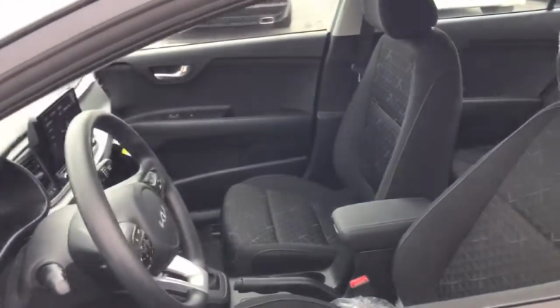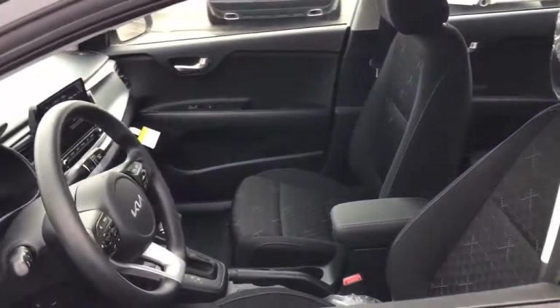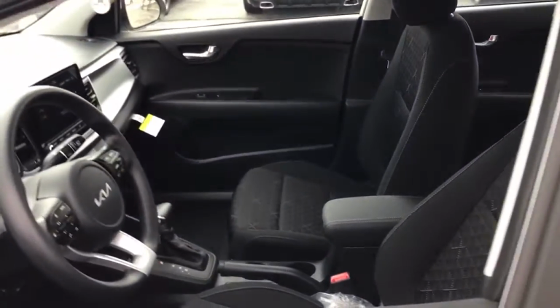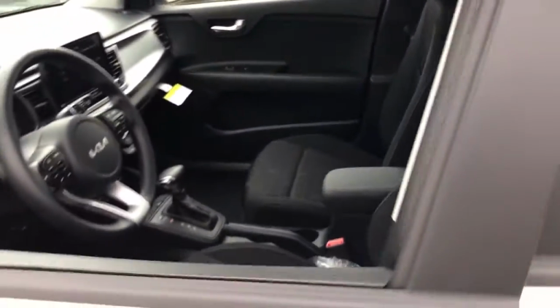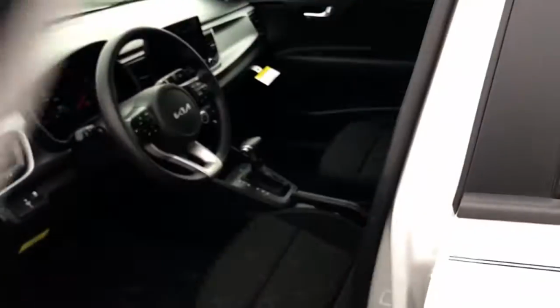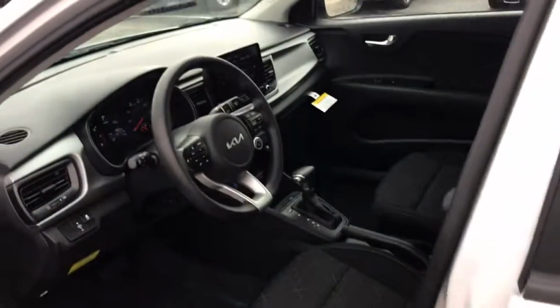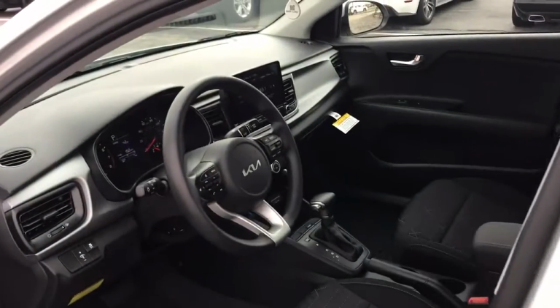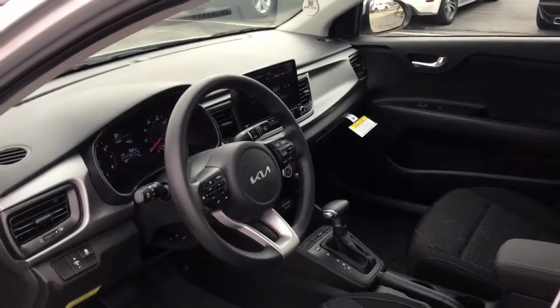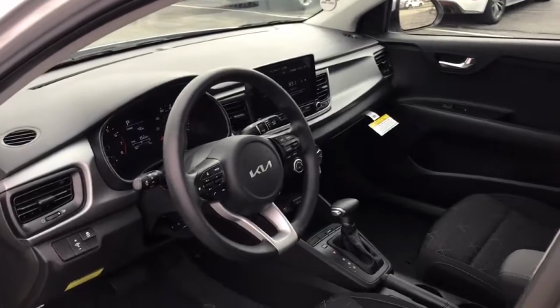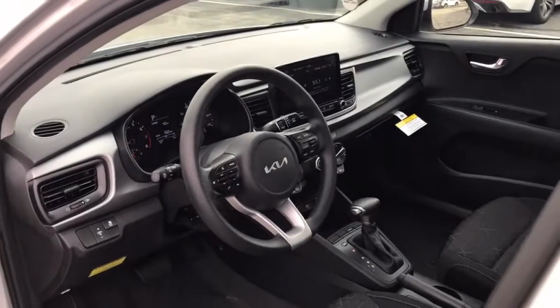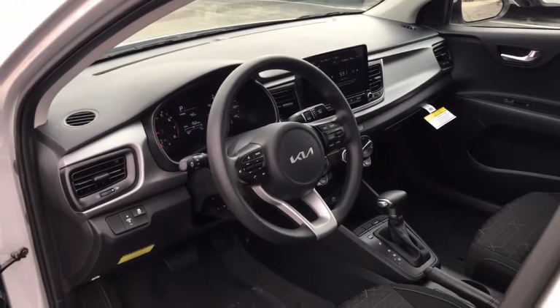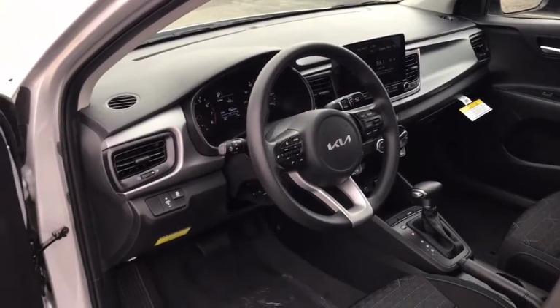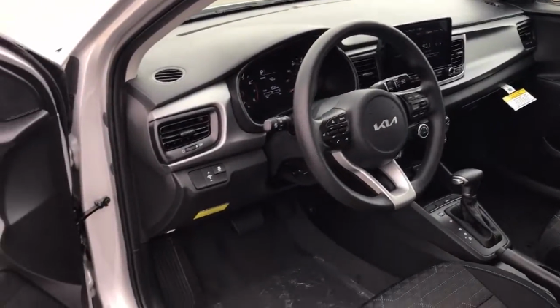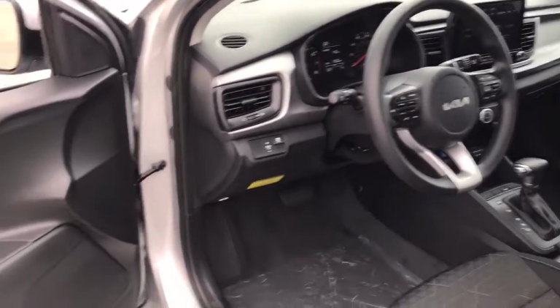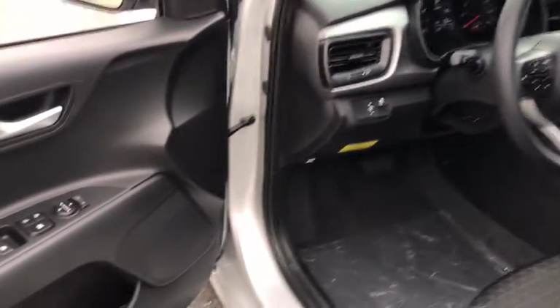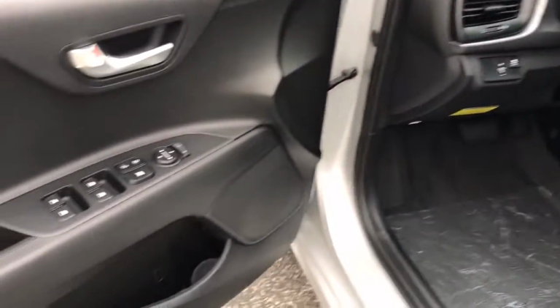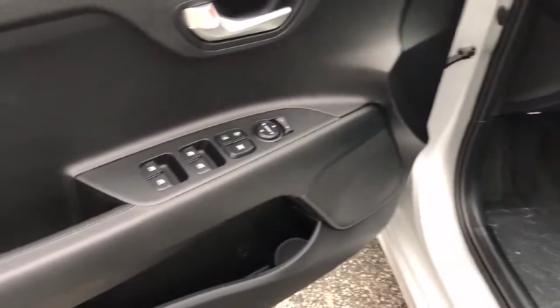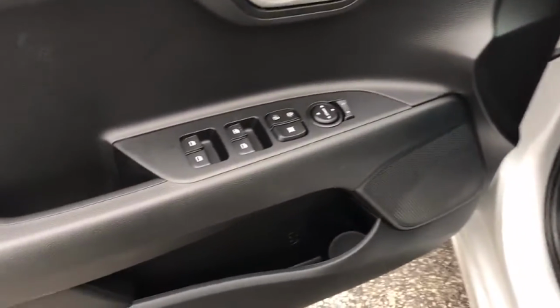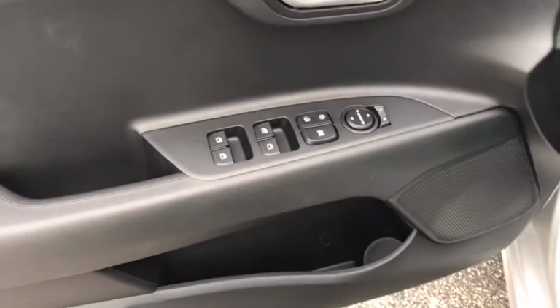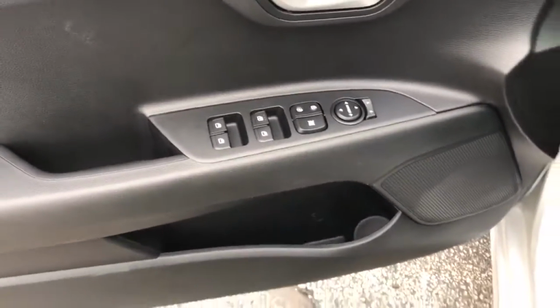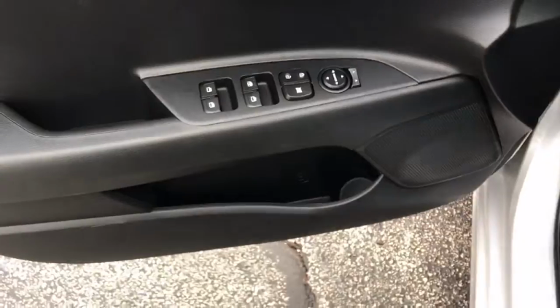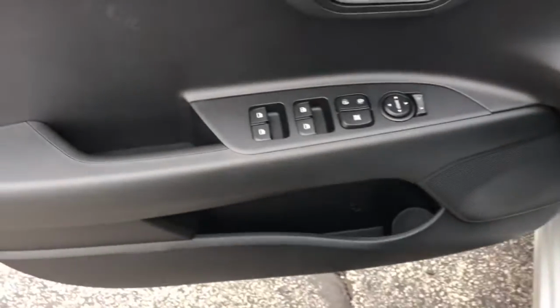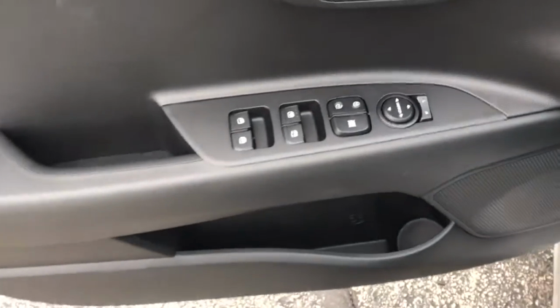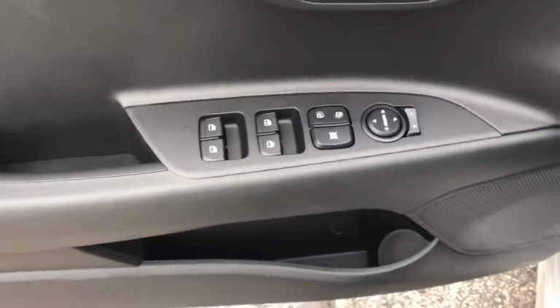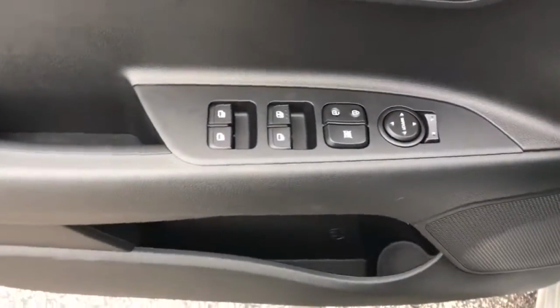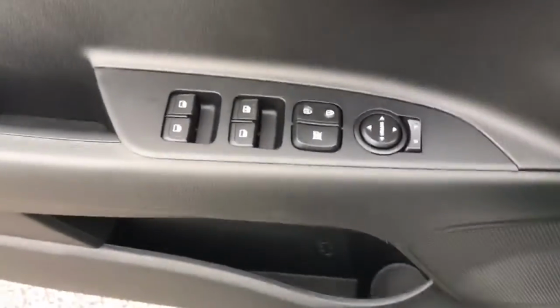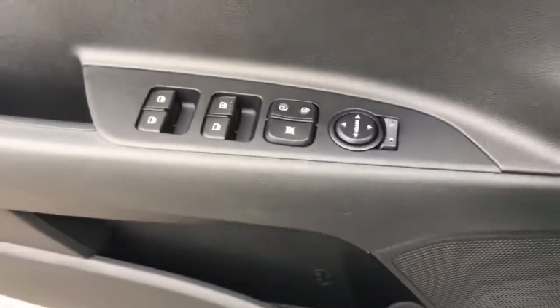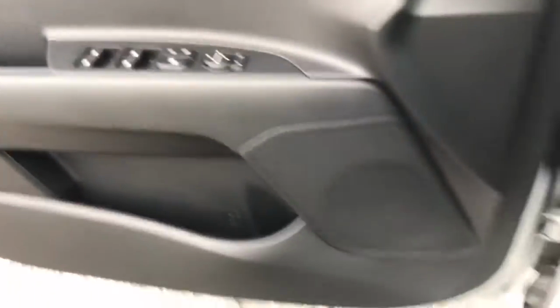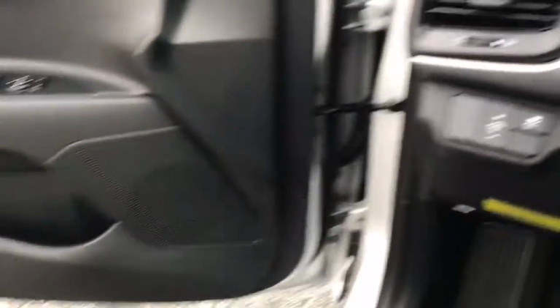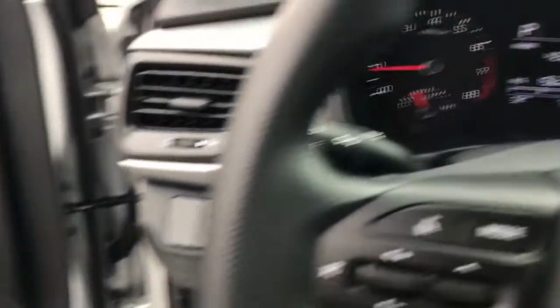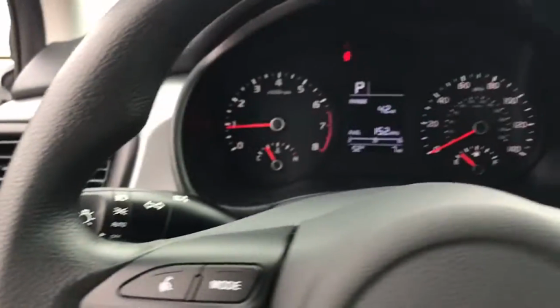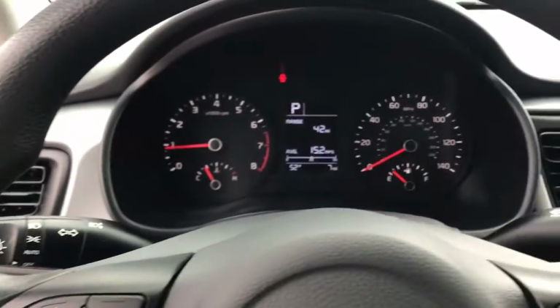The following are some of this vehicle's highlighted options: keyless entry, electronic stability control, intermittent wipers, trip computer, bucket seats, power windows, and power steering.